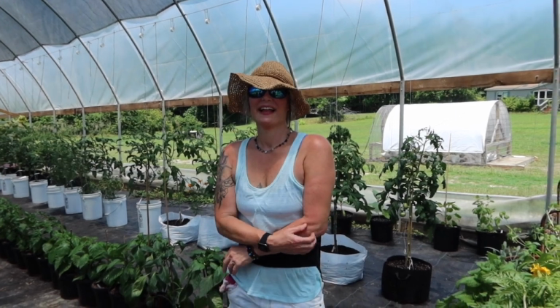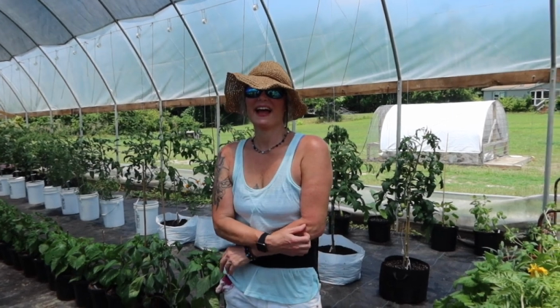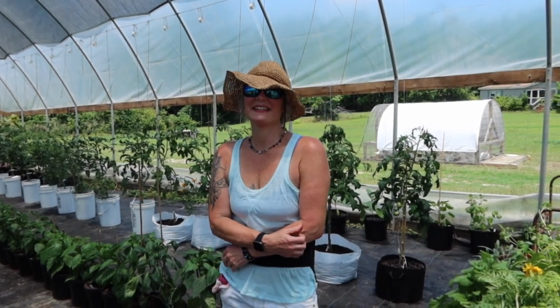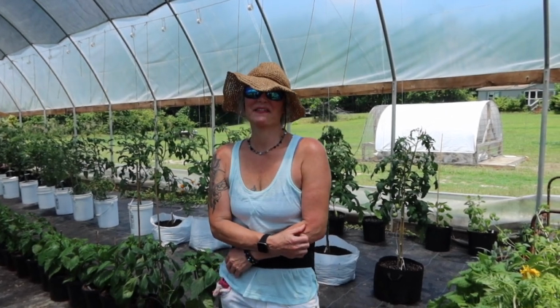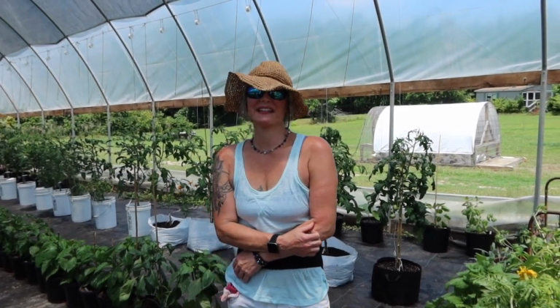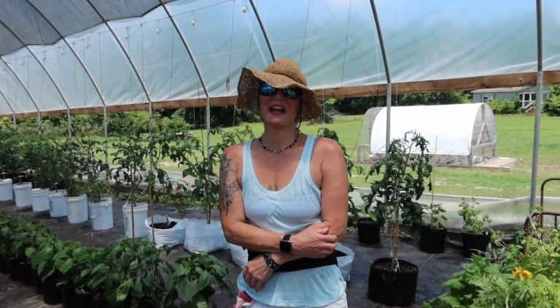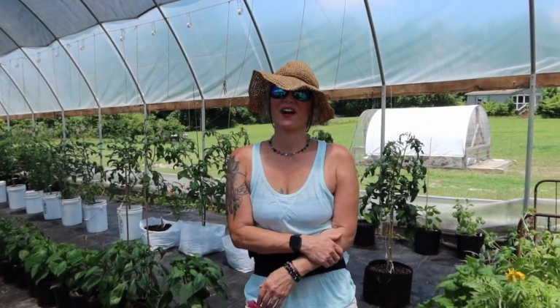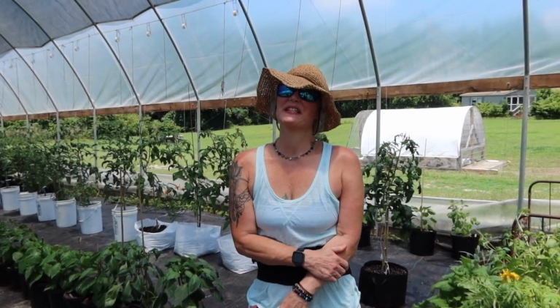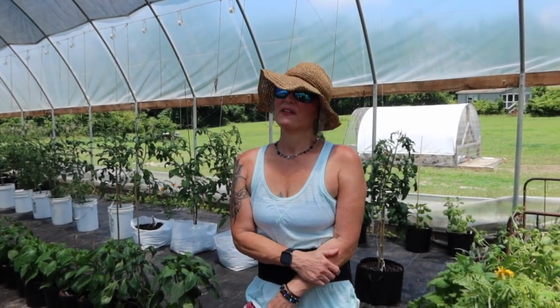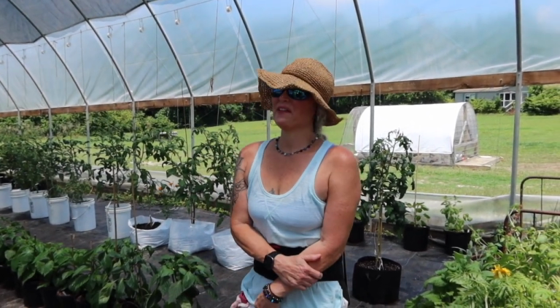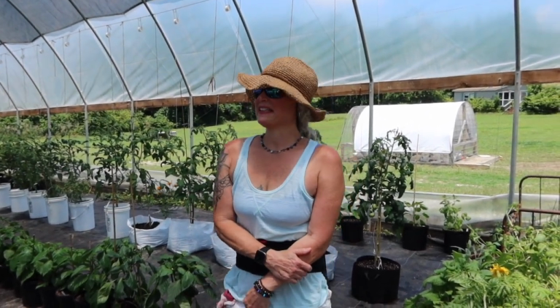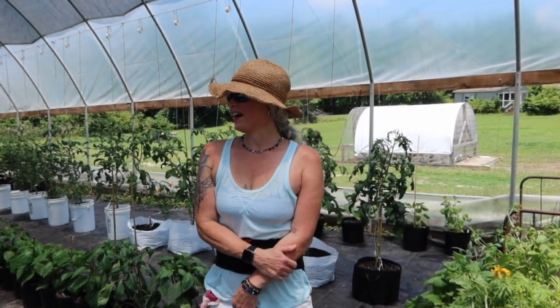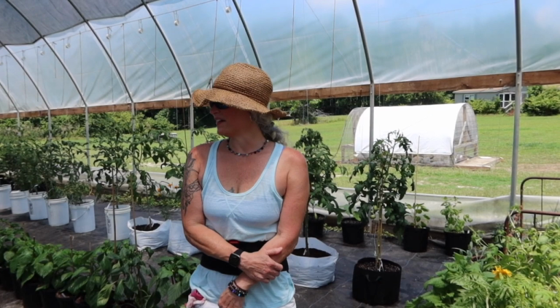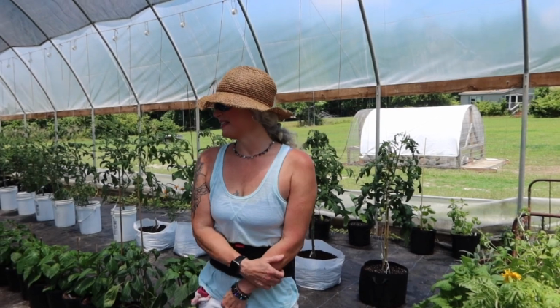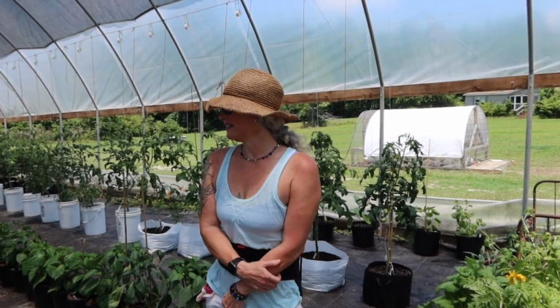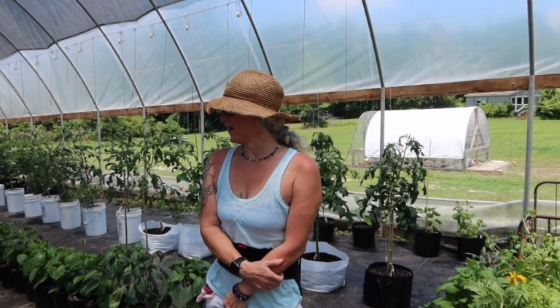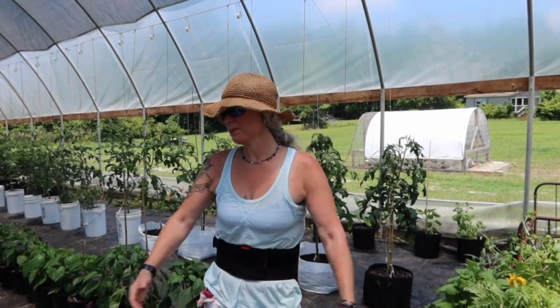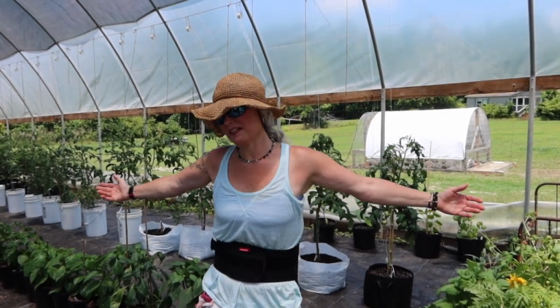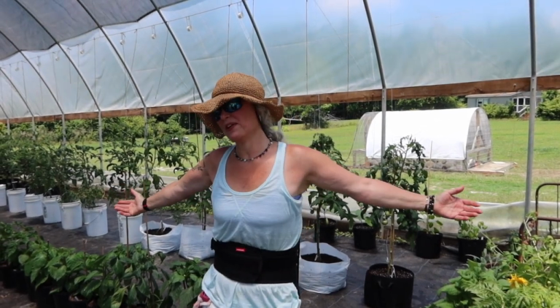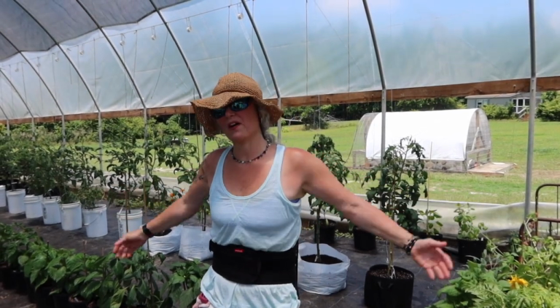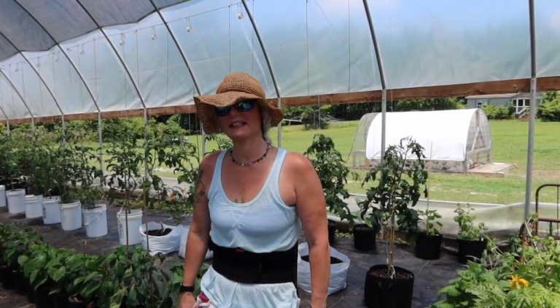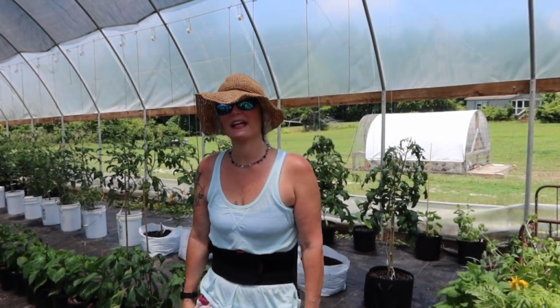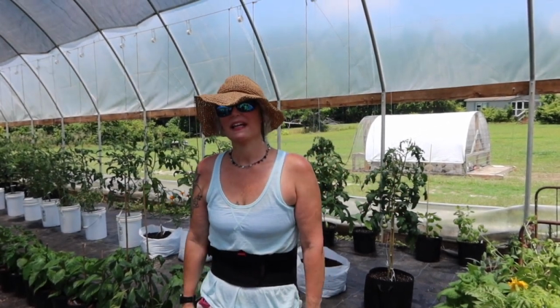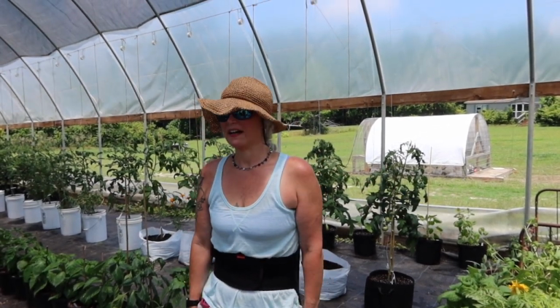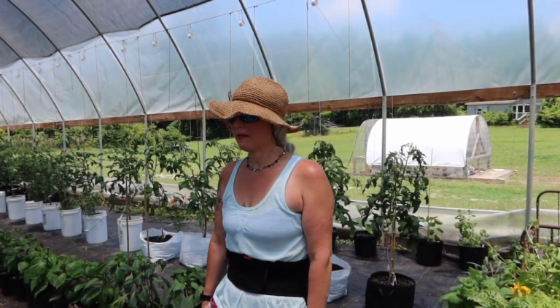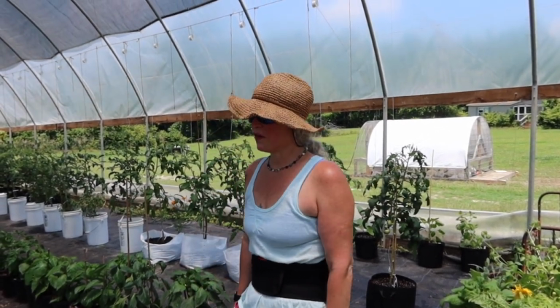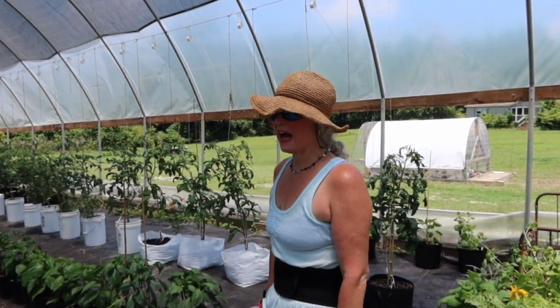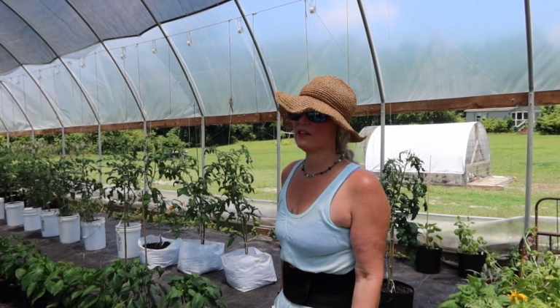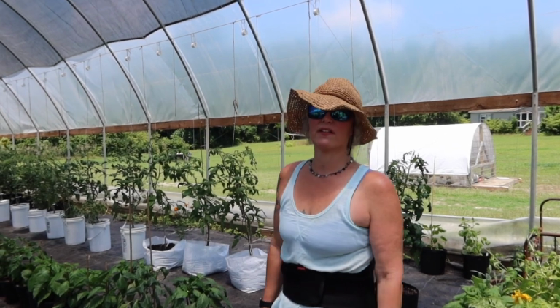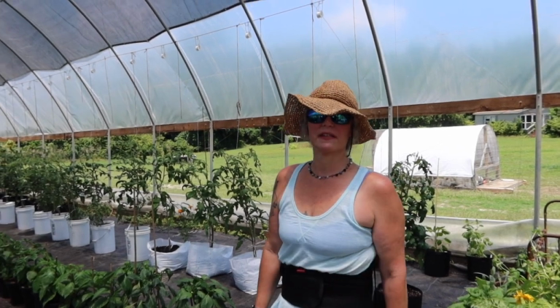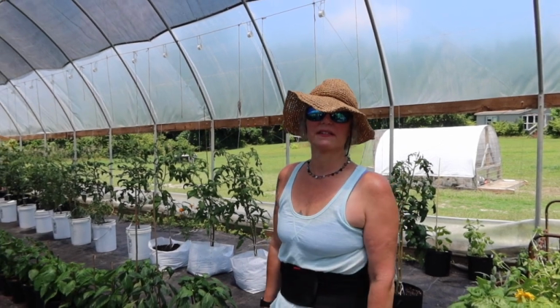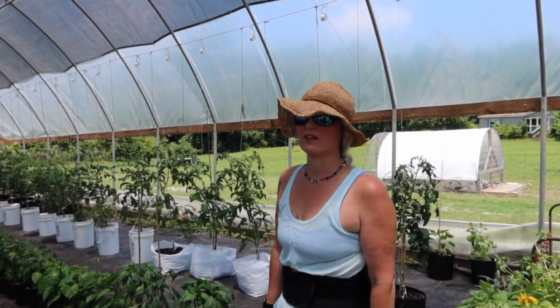Hey guys, welcome back to Number Nine Farms. I wanted to tell y'all as I share my garden today, I've been growing in a high tunnel now — this is my sixth year.